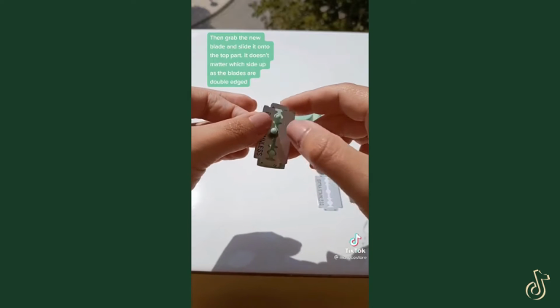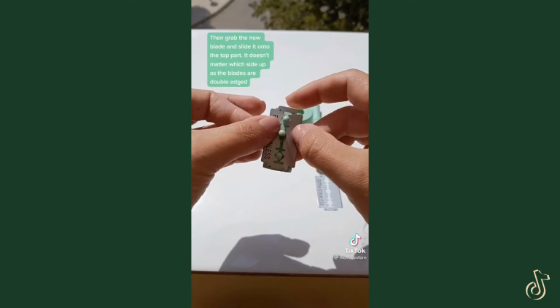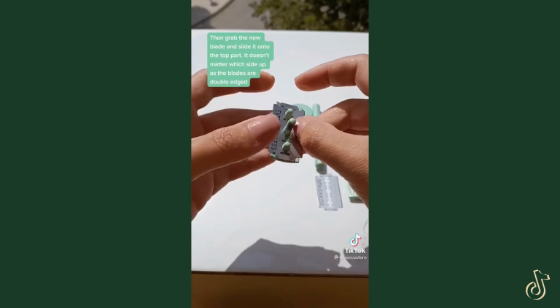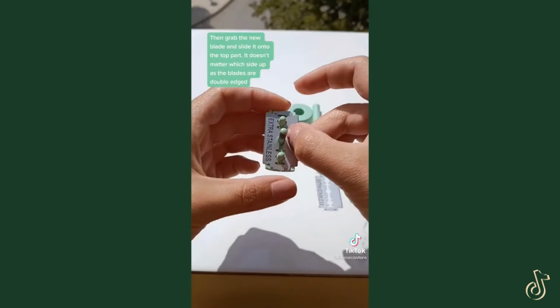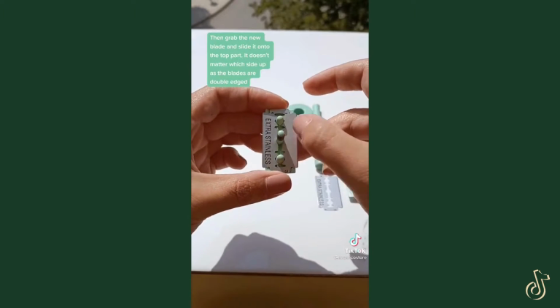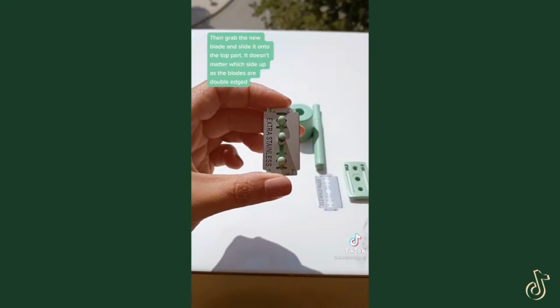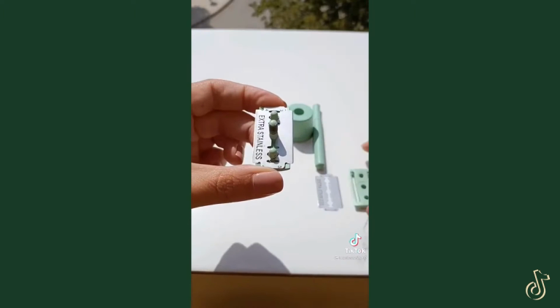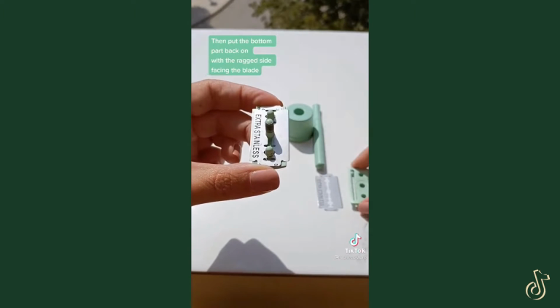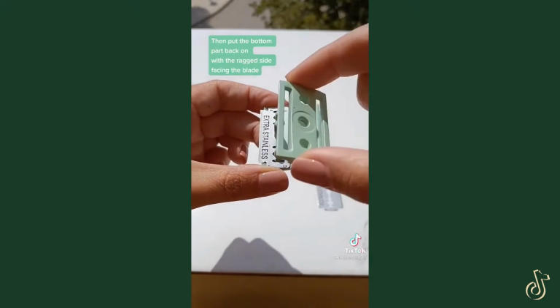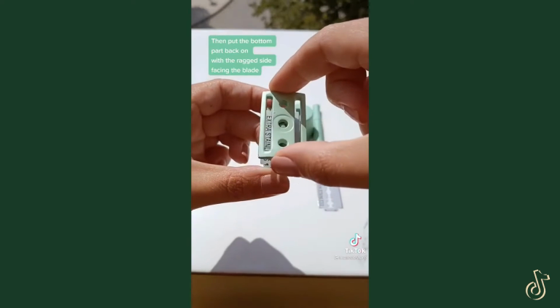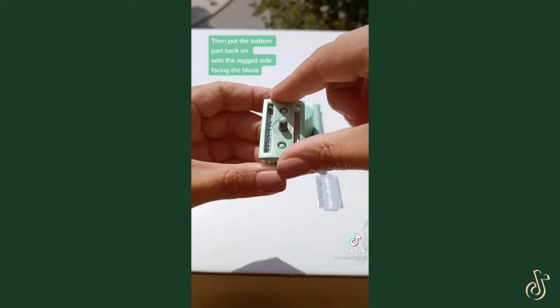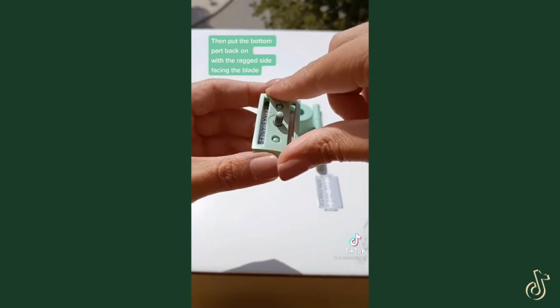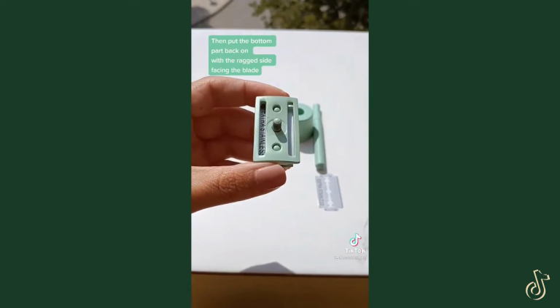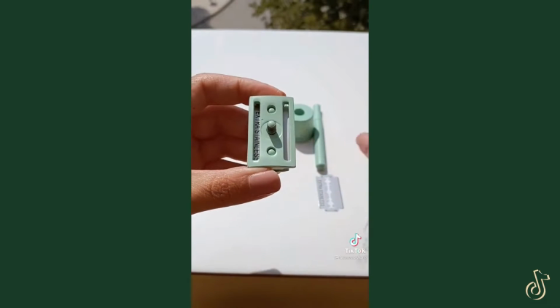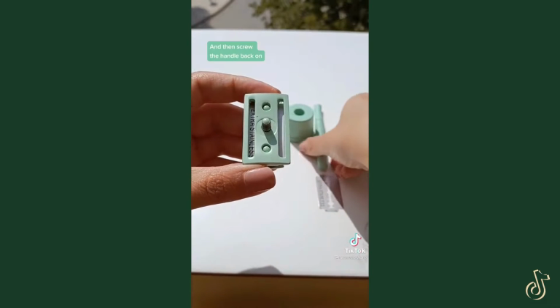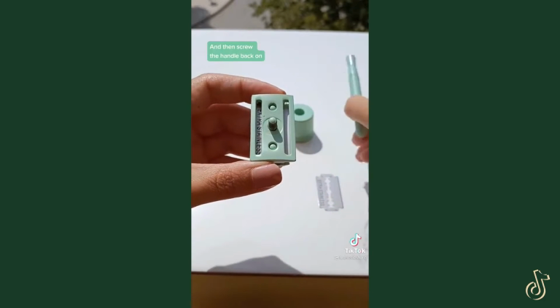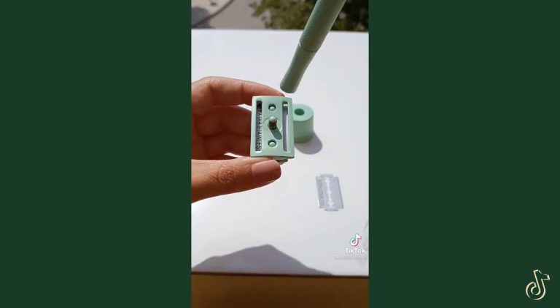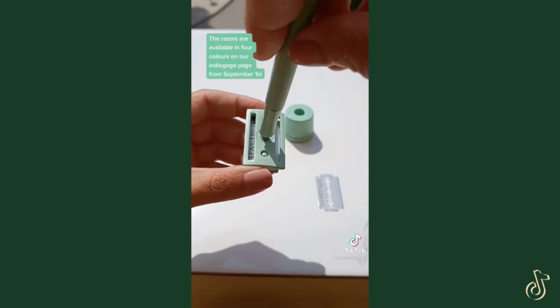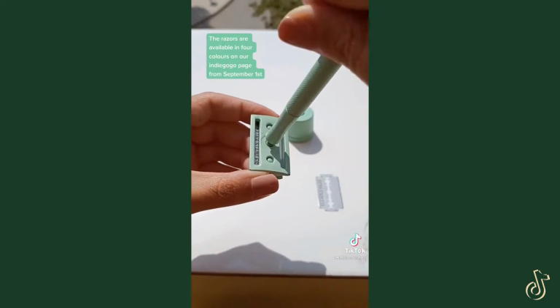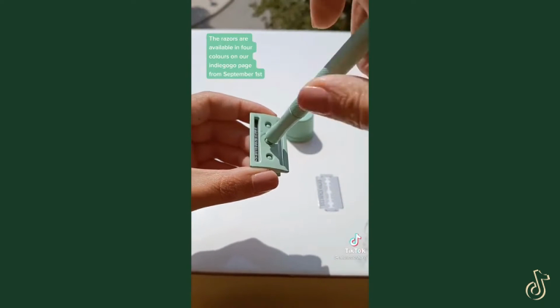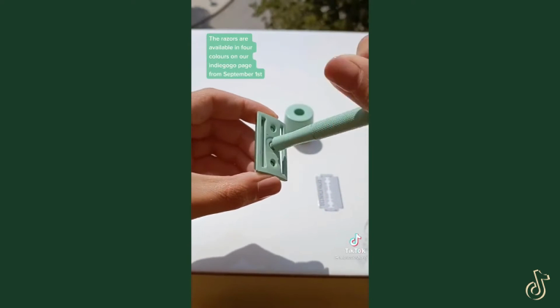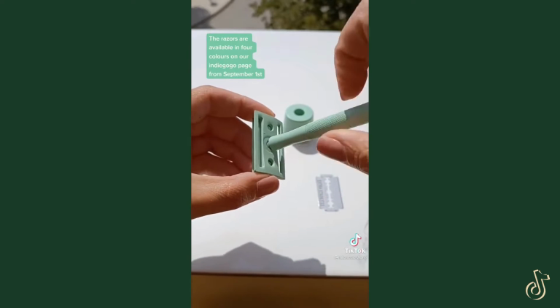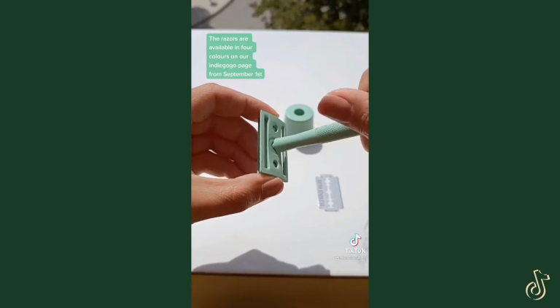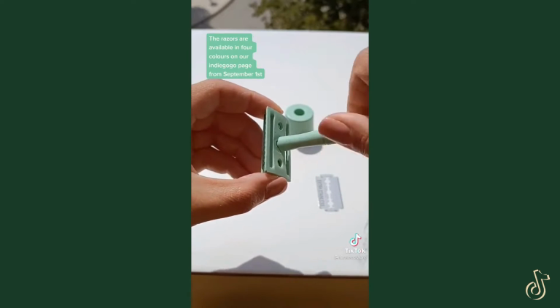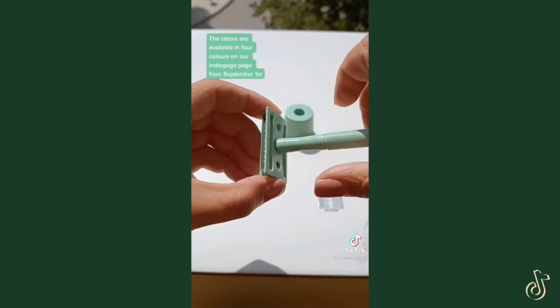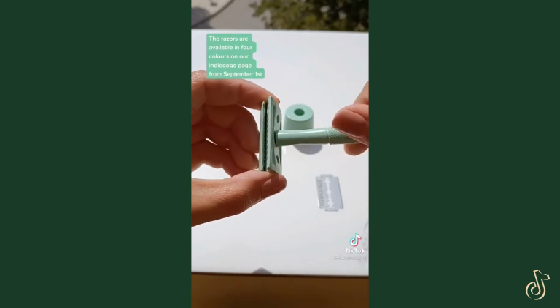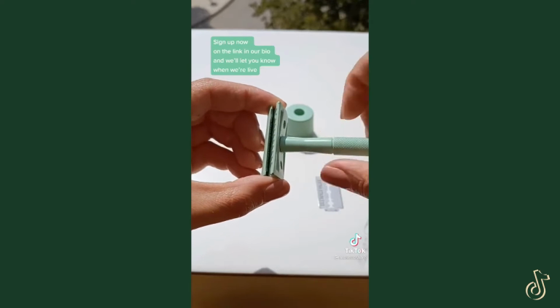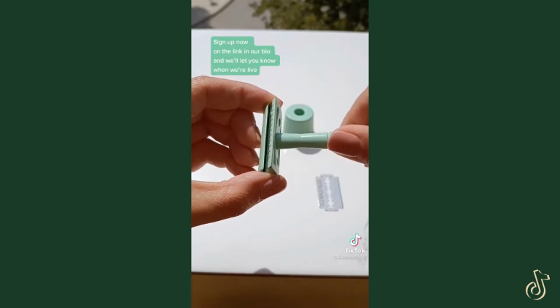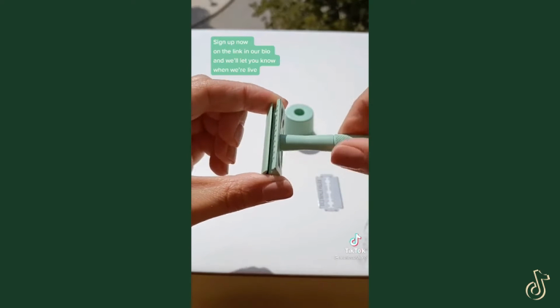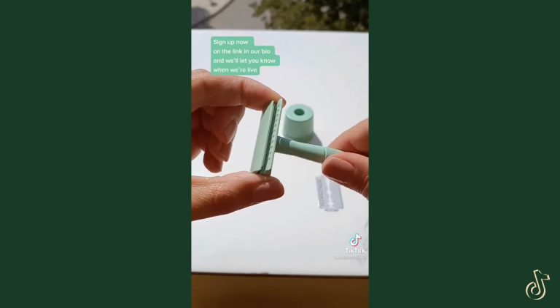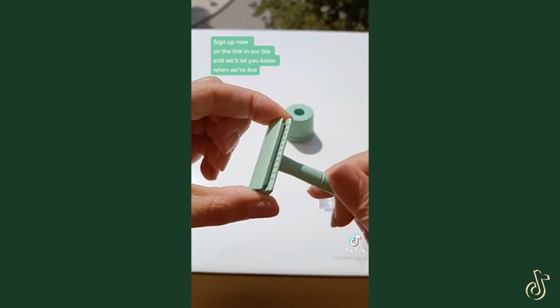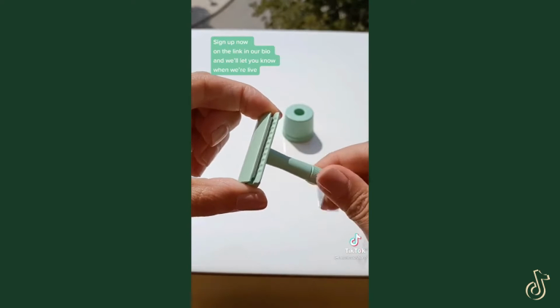It doesn't matter which side up, as the blades are double edged. Then put the bottom part back on with the ragged side facing the blade and screw the handle back on. The razors are available in four colors on our Indiegogo page from September 1st. Sign up now via the link in our bio and we'll let you know when we're live.